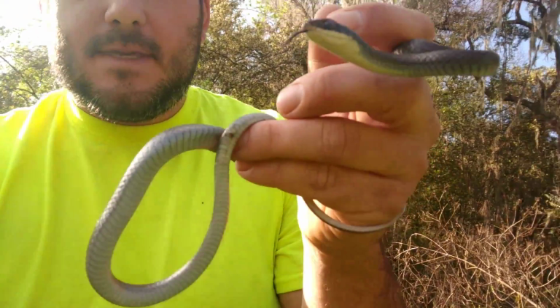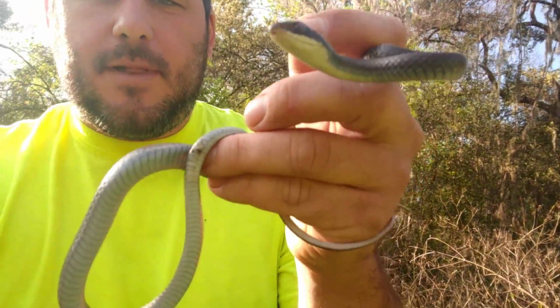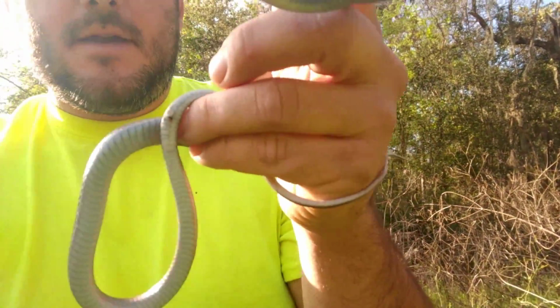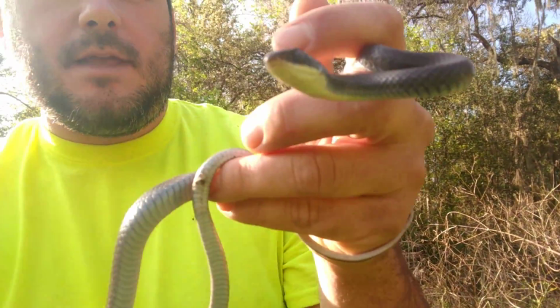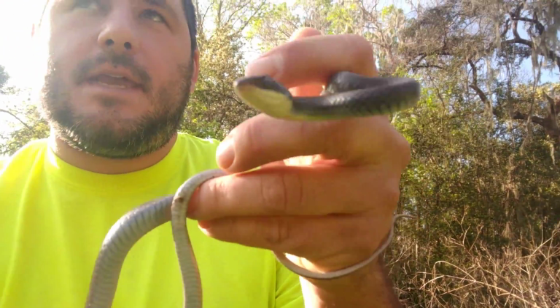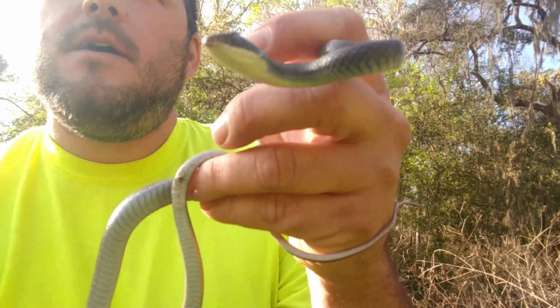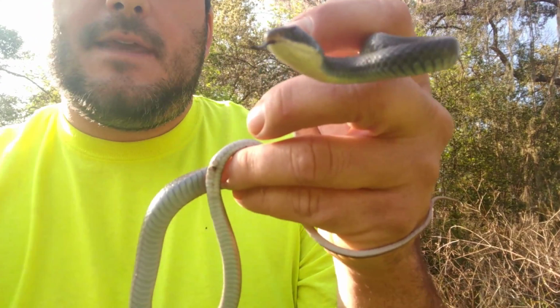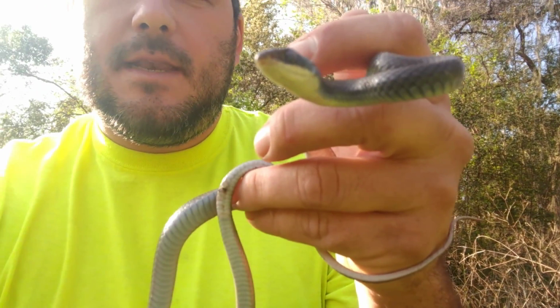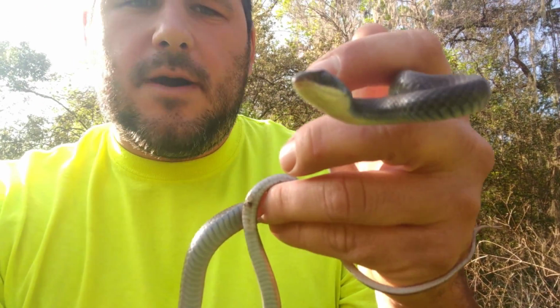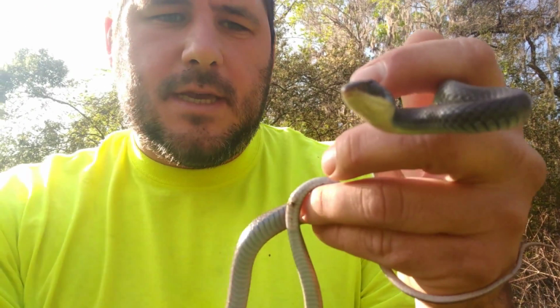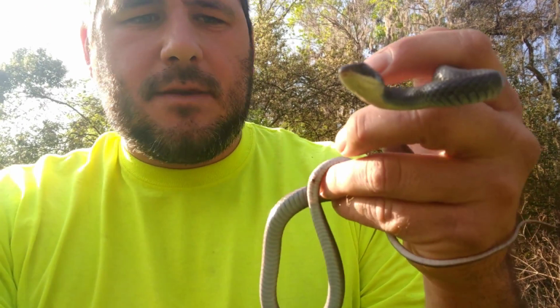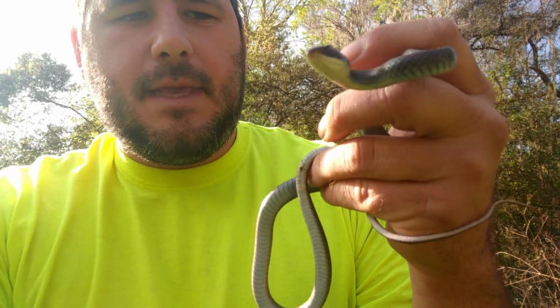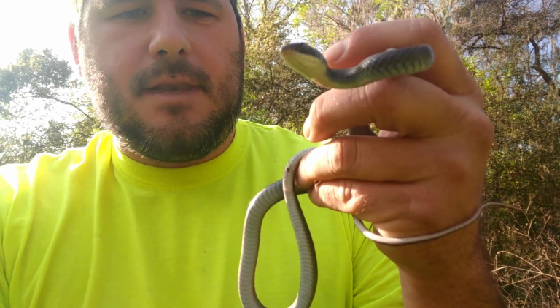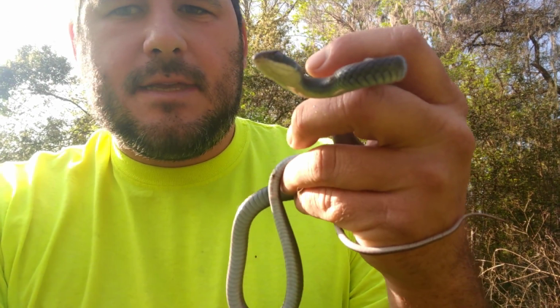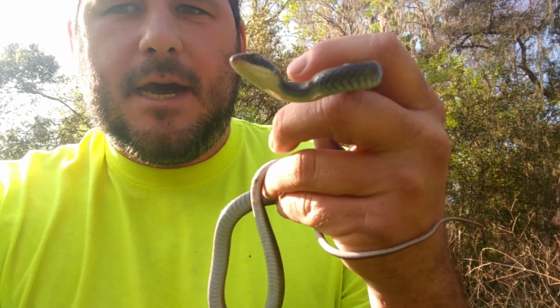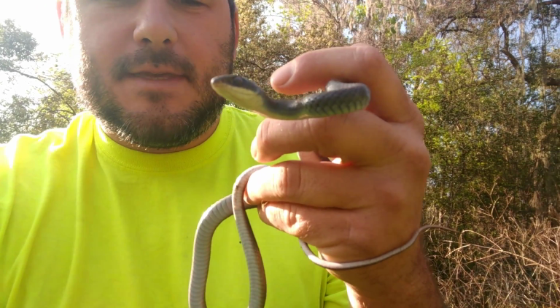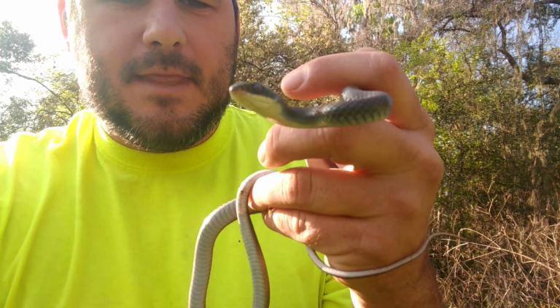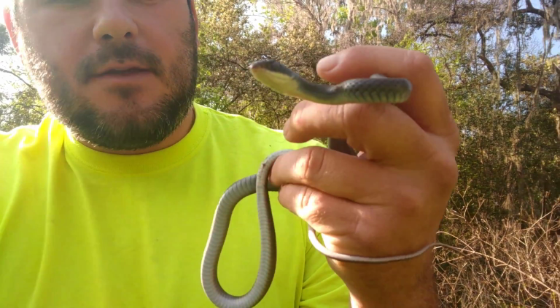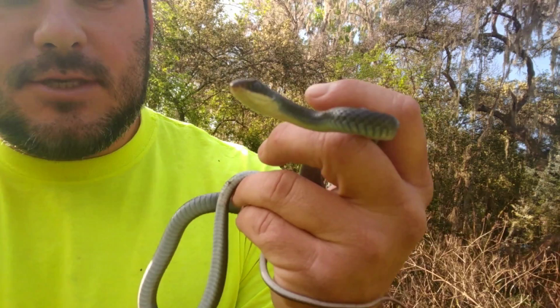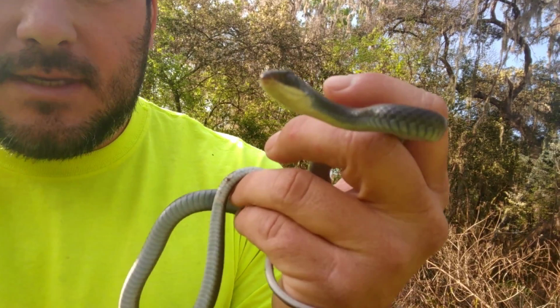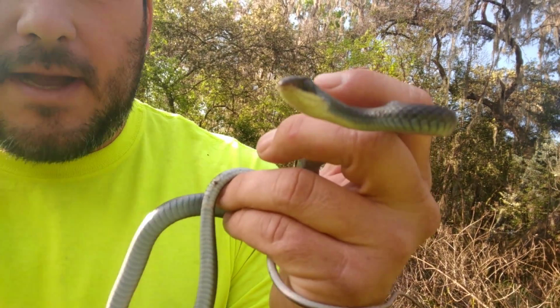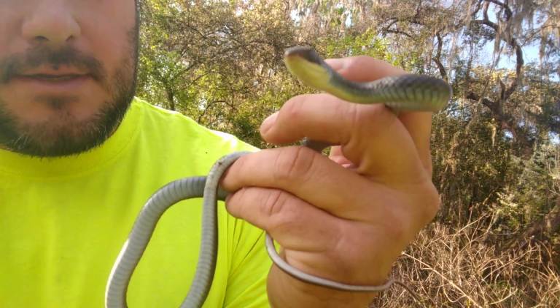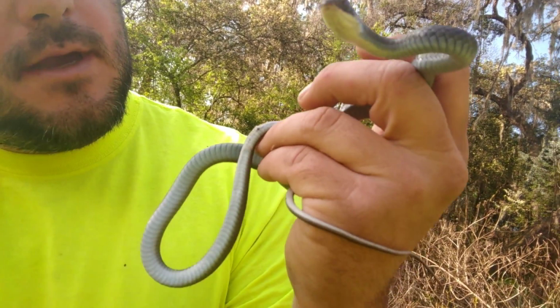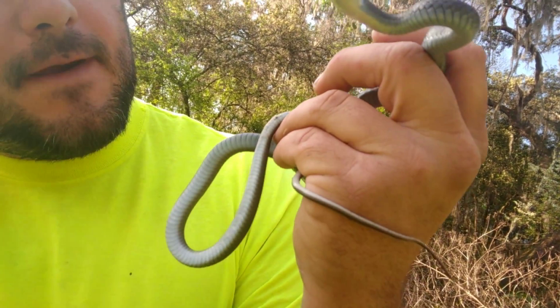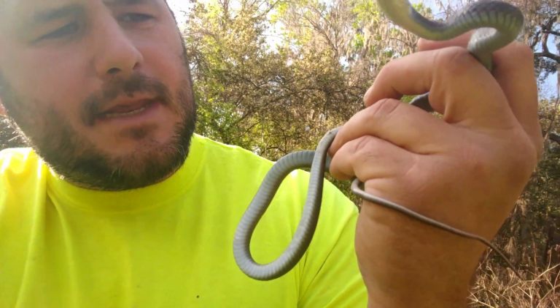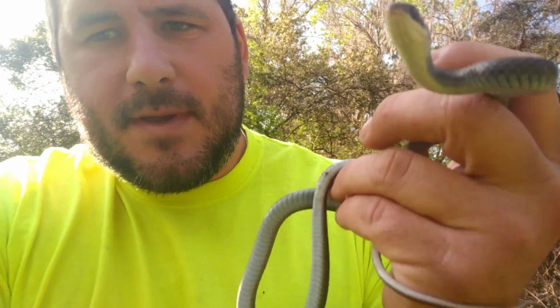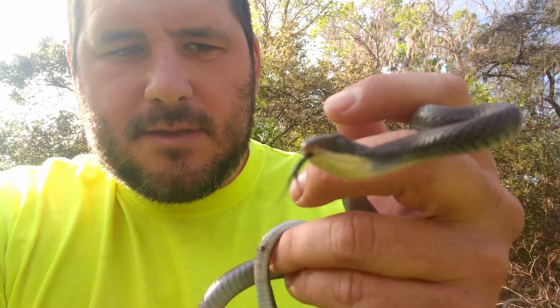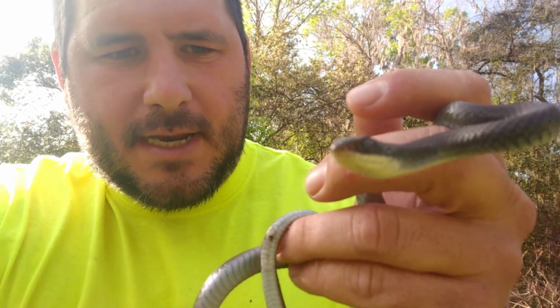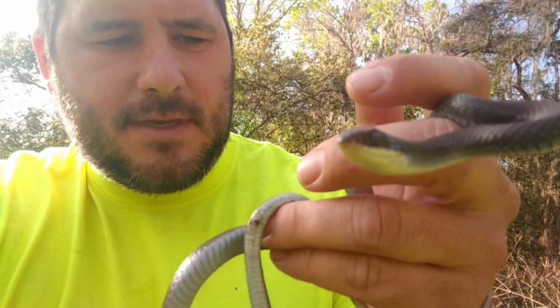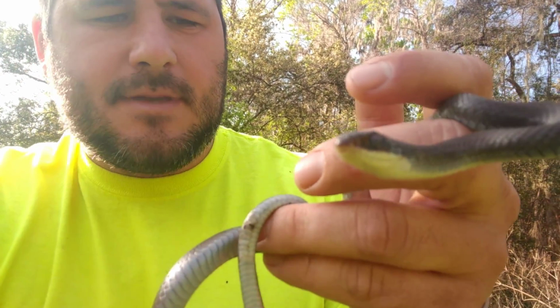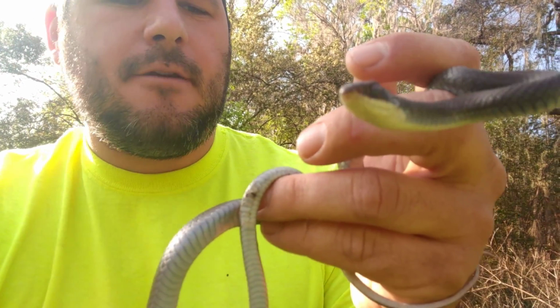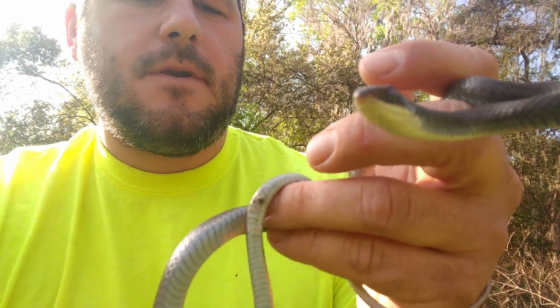Now this is the black racer, not the indigo. The indigo actually is completely iridescent, however this is just the simple black racer. In fact, the indigo species is a protected species of snake here in Florida.